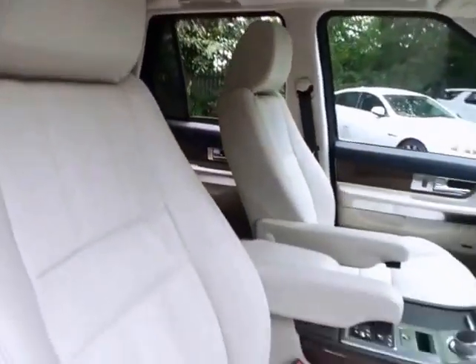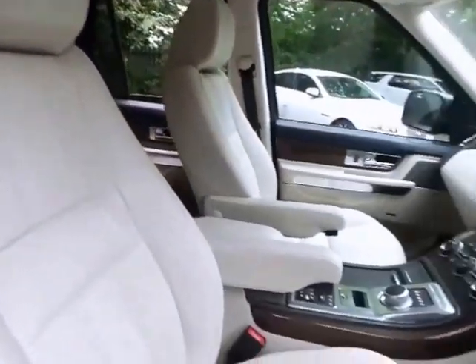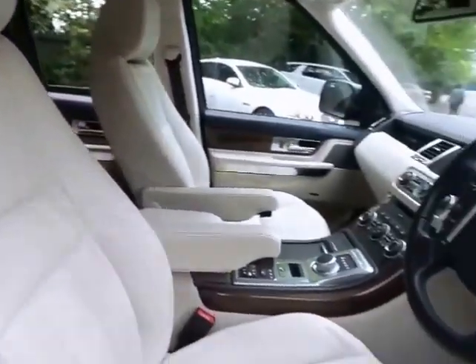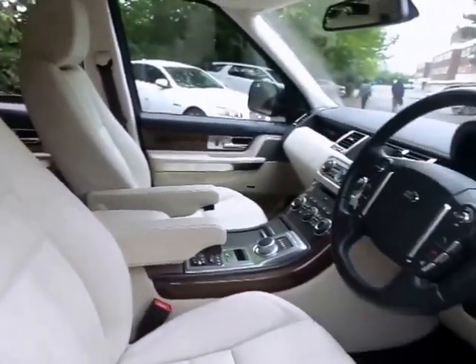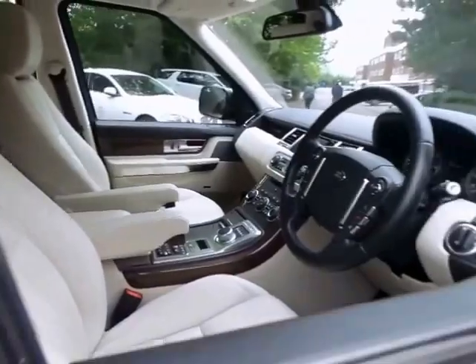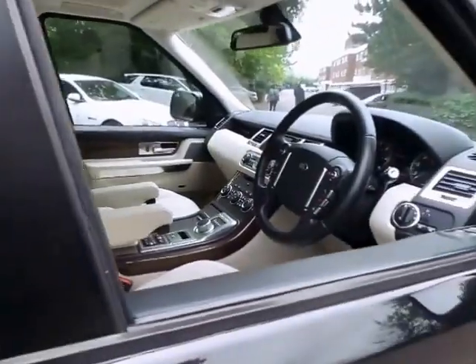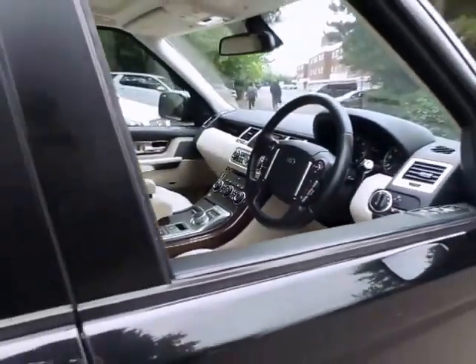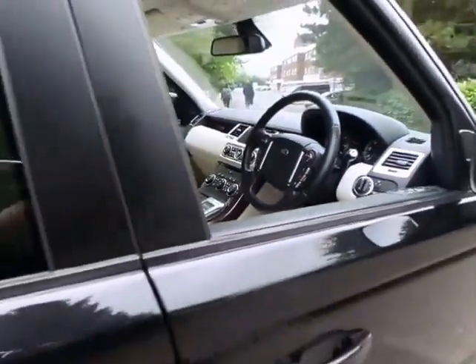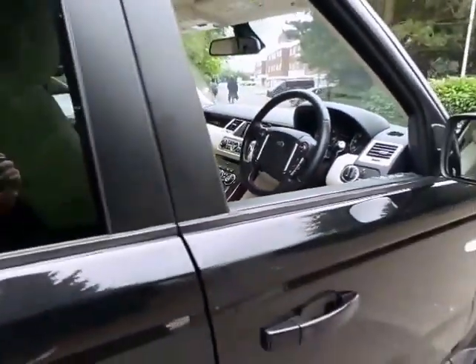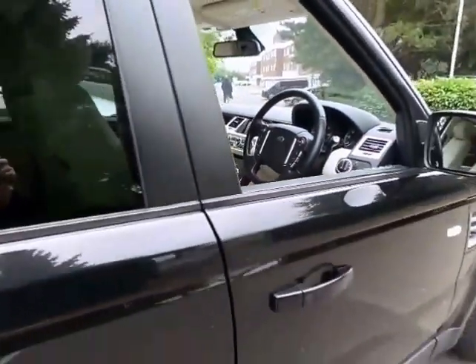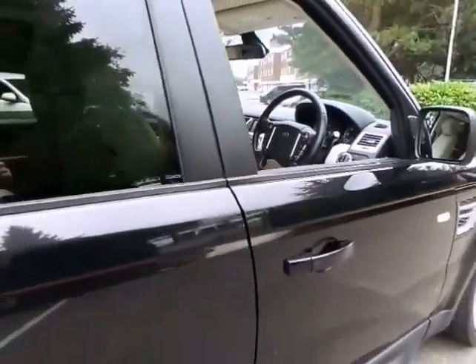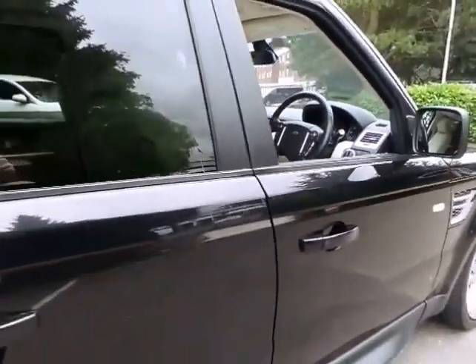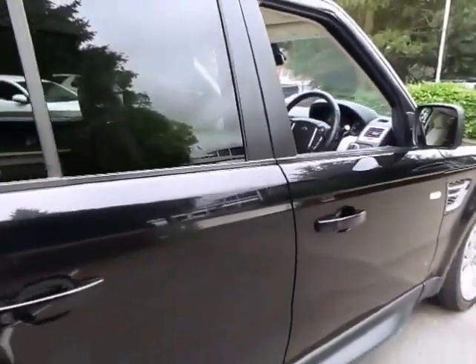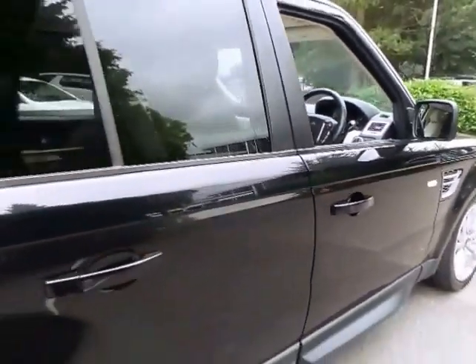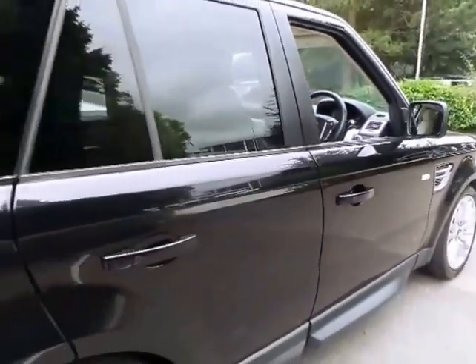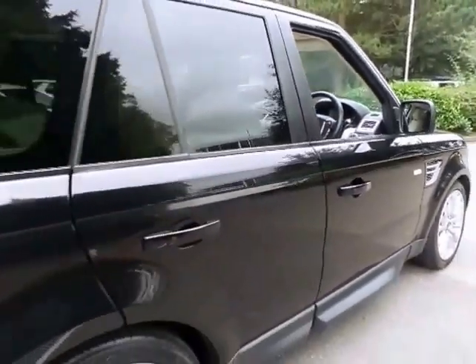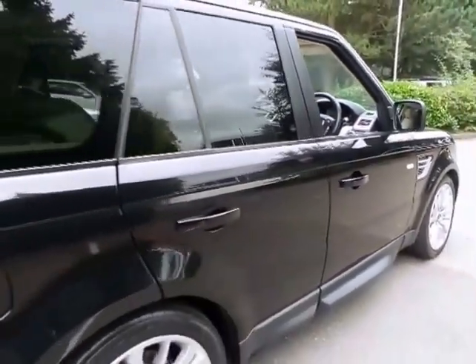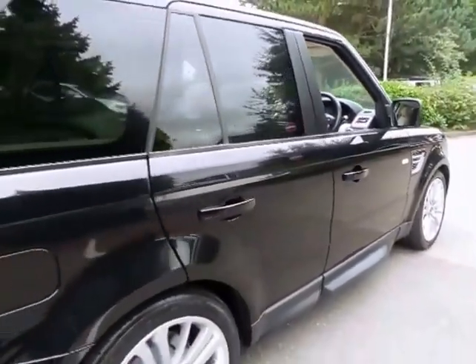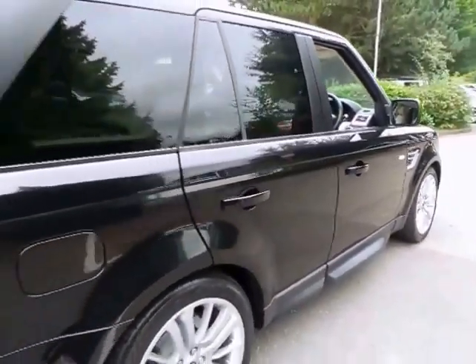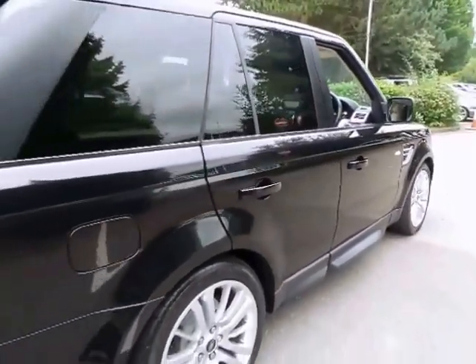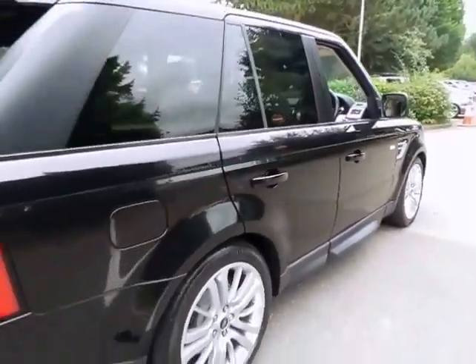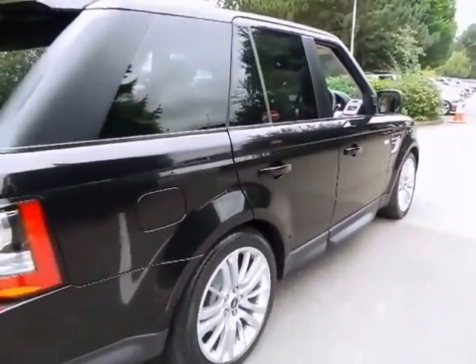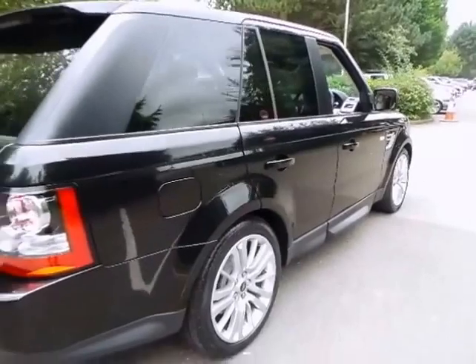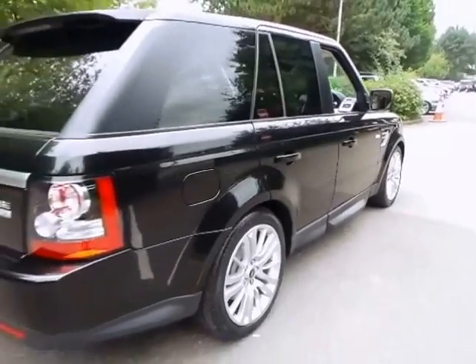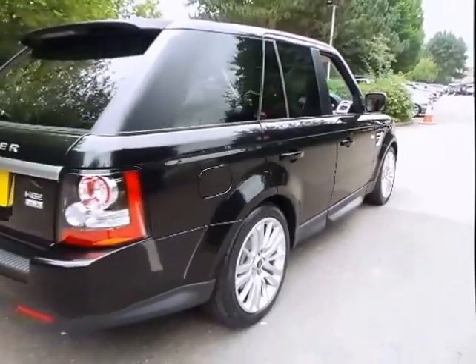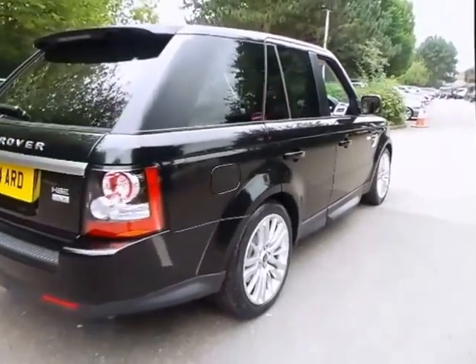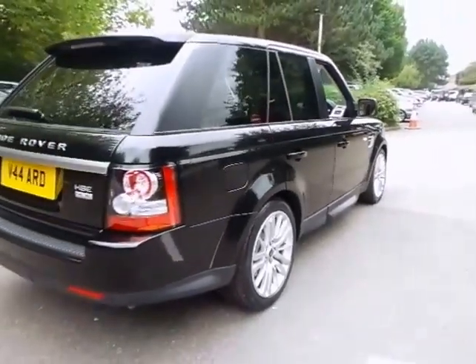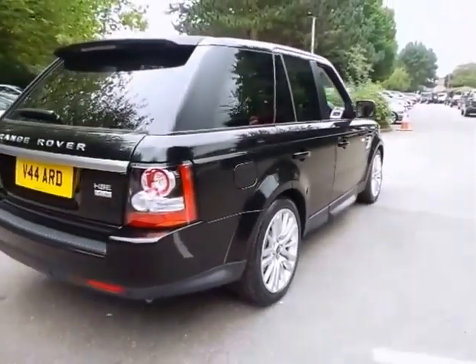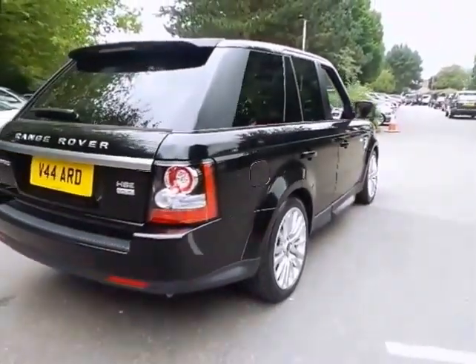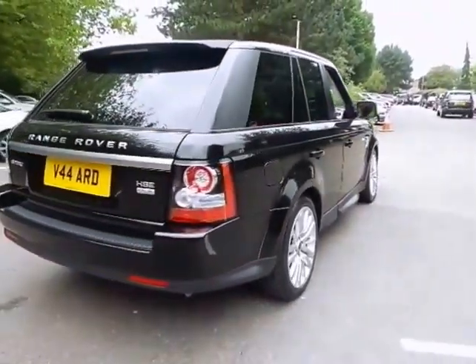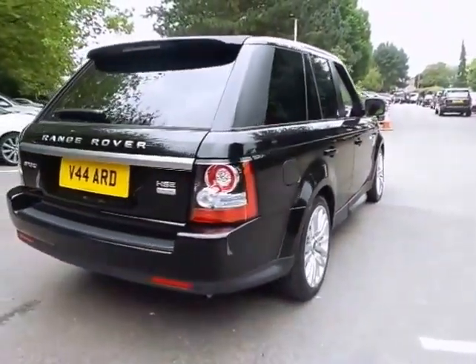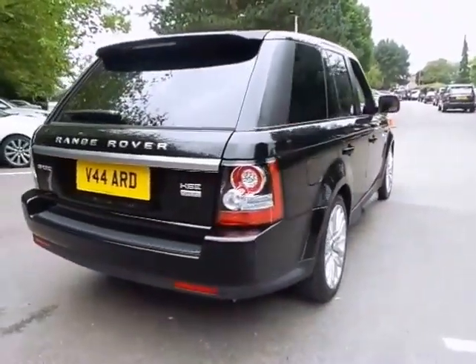In addition to the standard specification, the vehicle is also supplied with voice control, 20-inch alloy wheels, acoustic windscreen and front-side glass, as well as privacy glass.